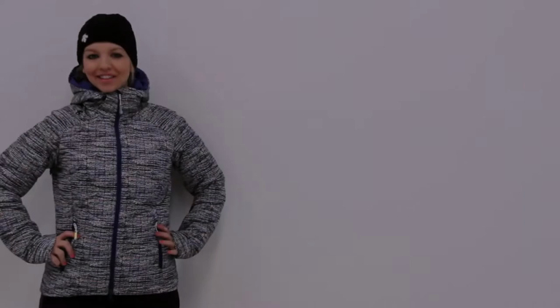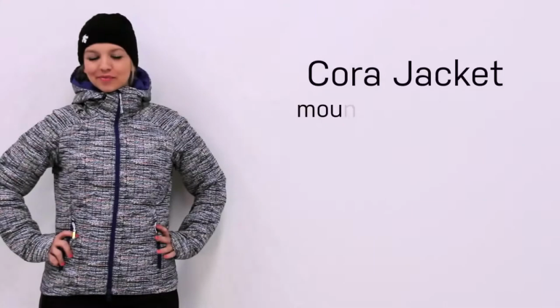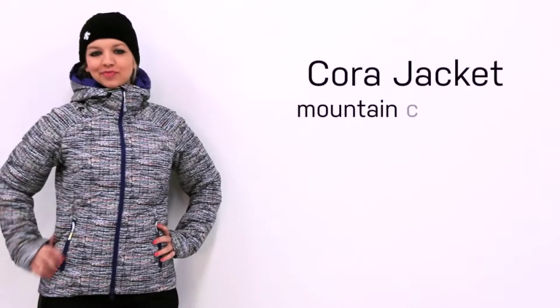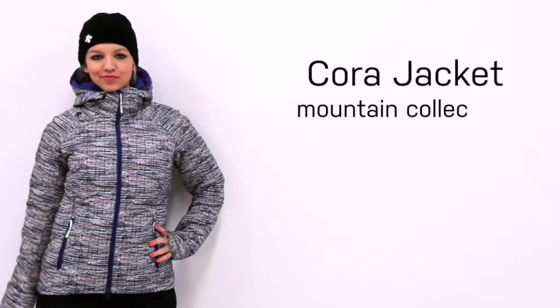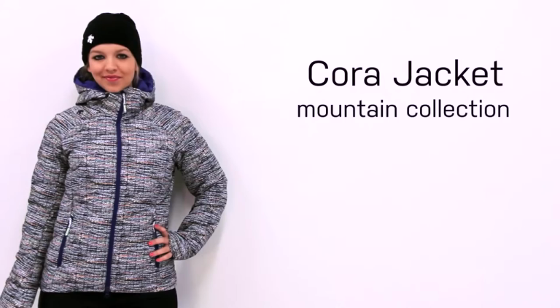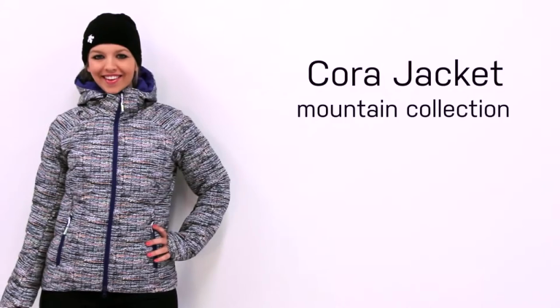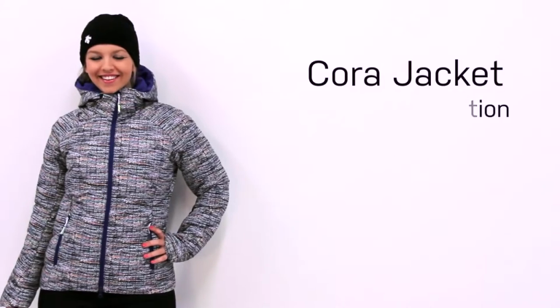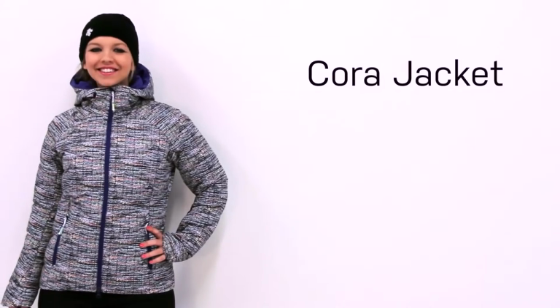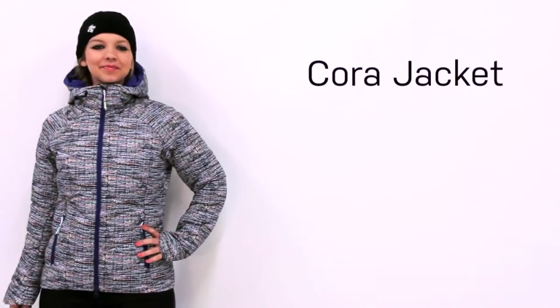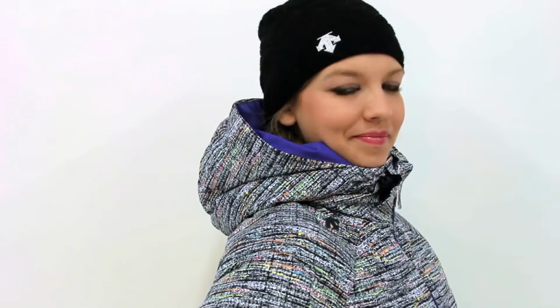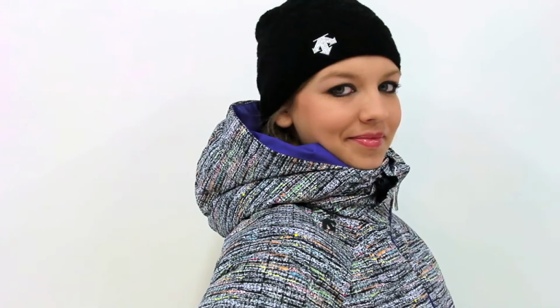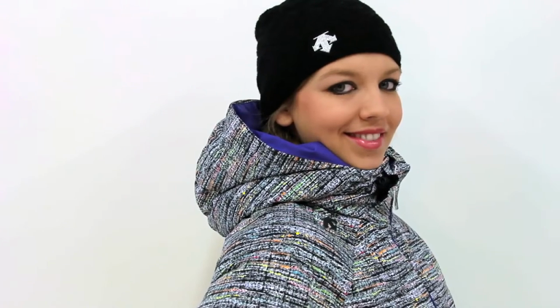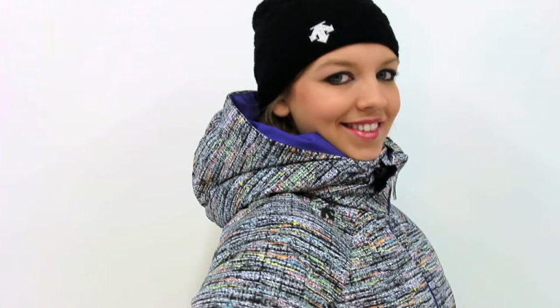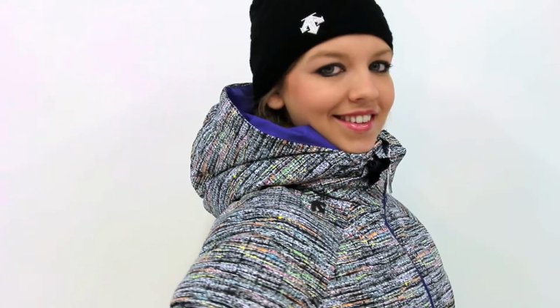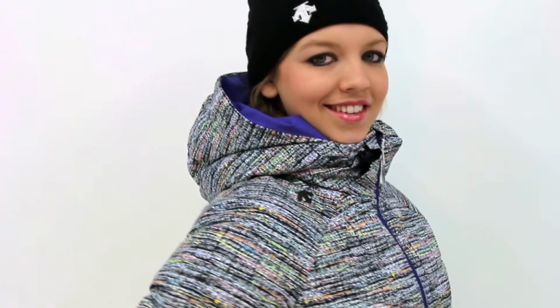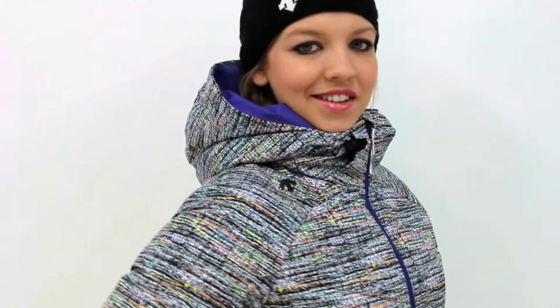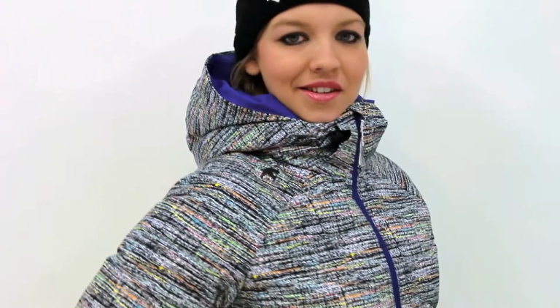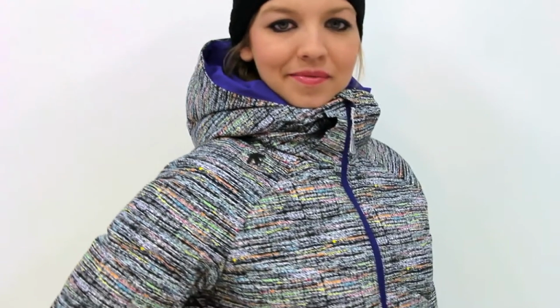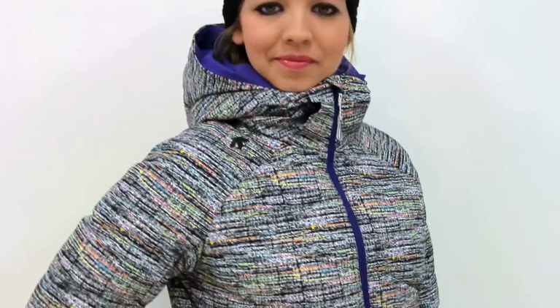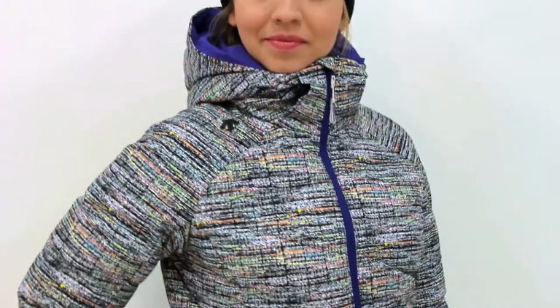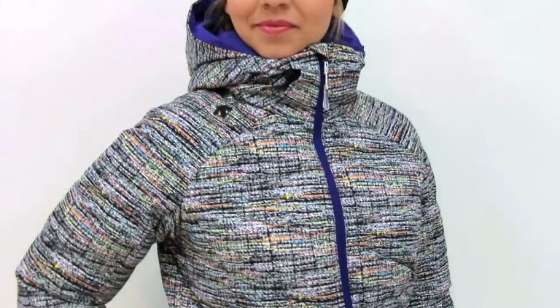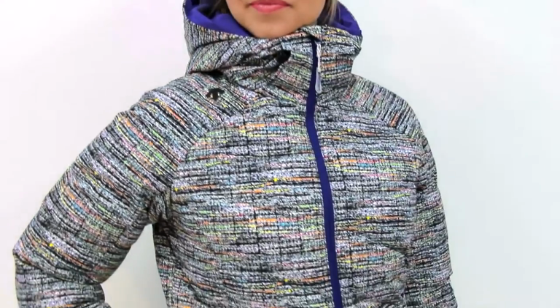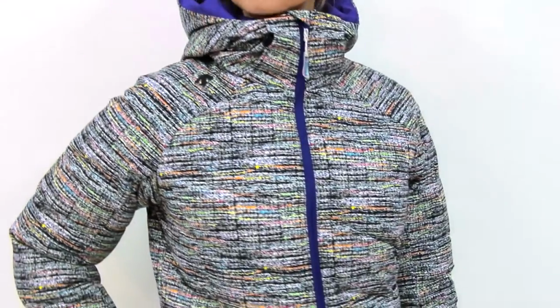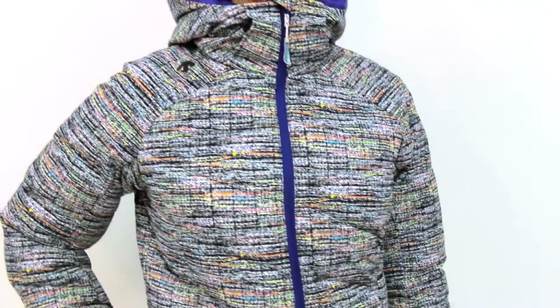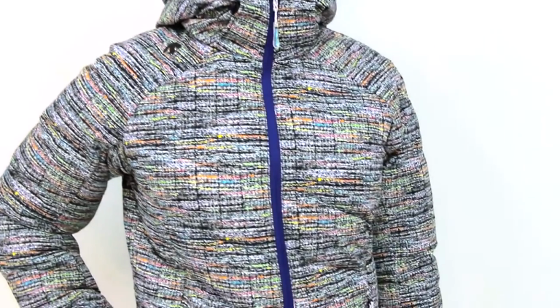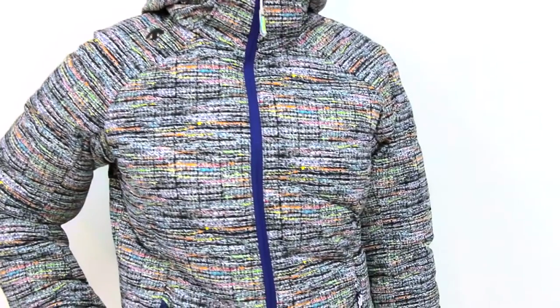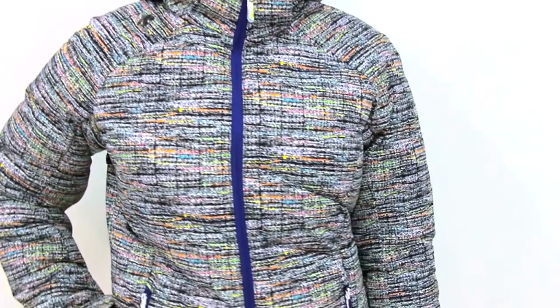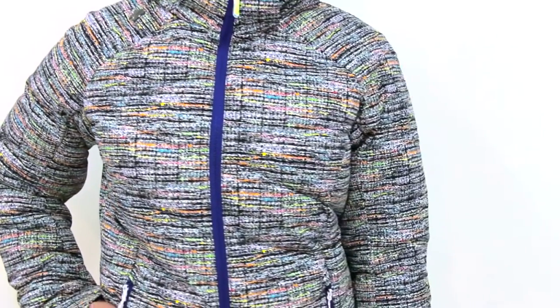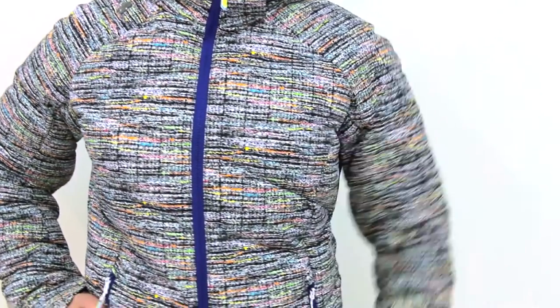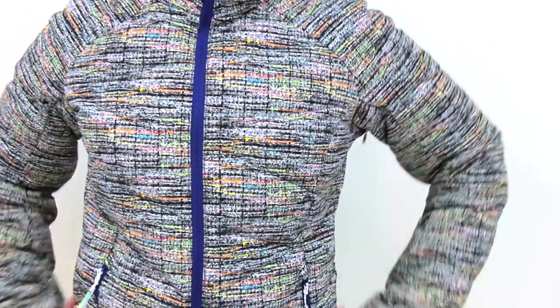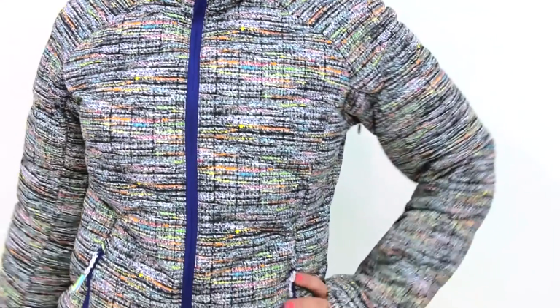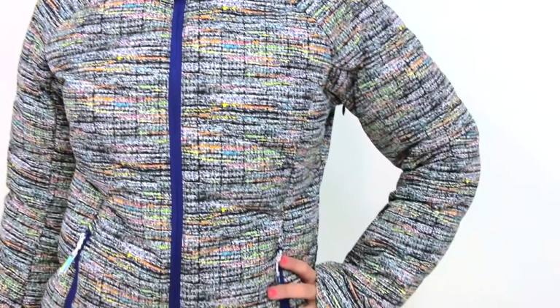The Cora jacket is part of Descent's mountain collection. The mountain collection was created for socially conscious, thrill-seeking adventurers that stay on the forefront of ski culture, trends, and fashions.